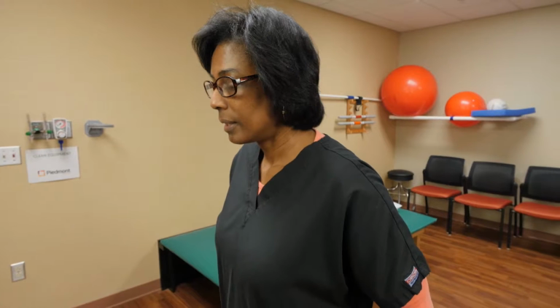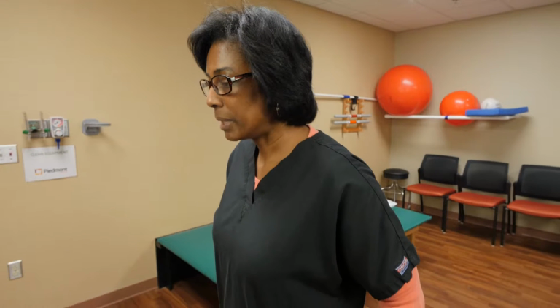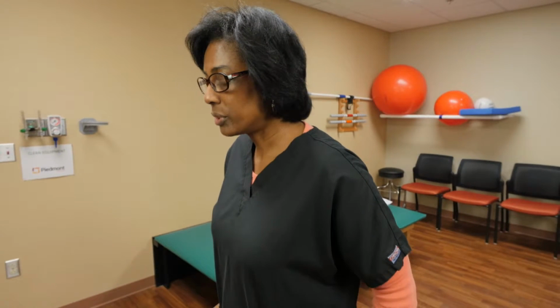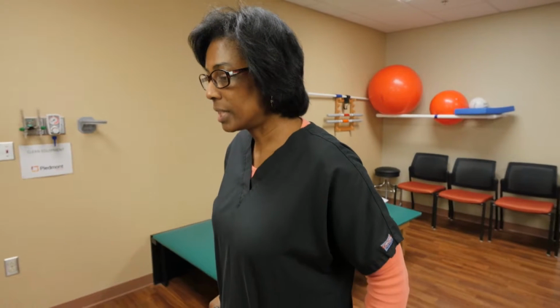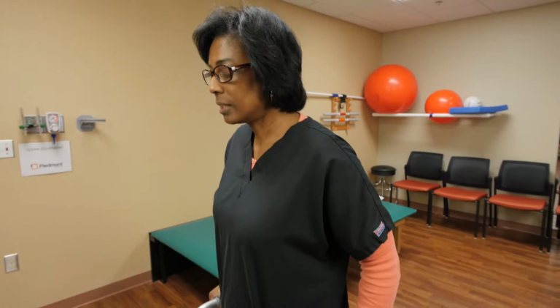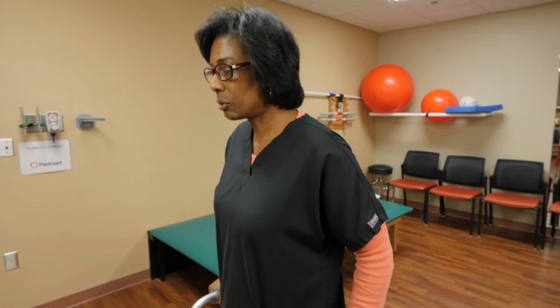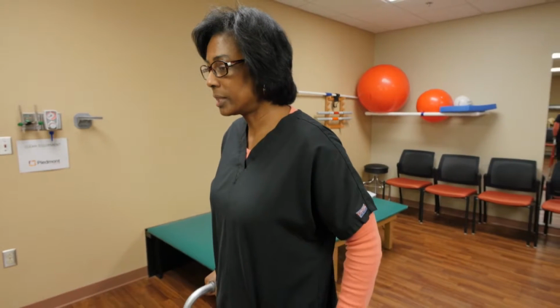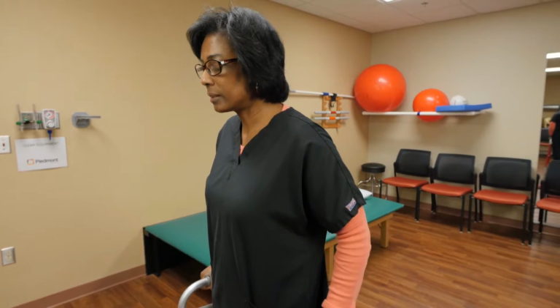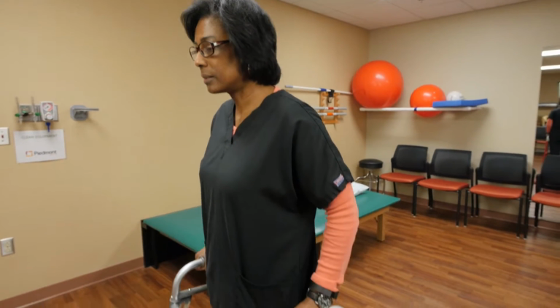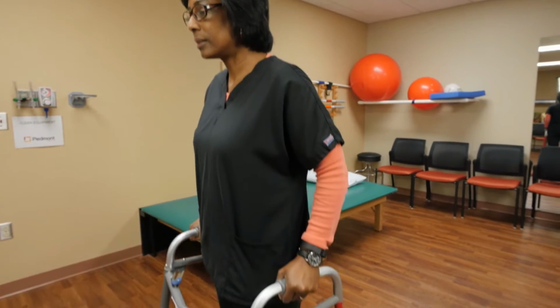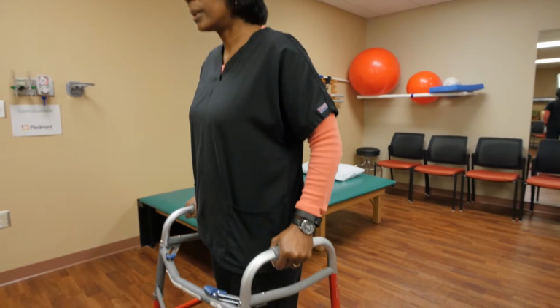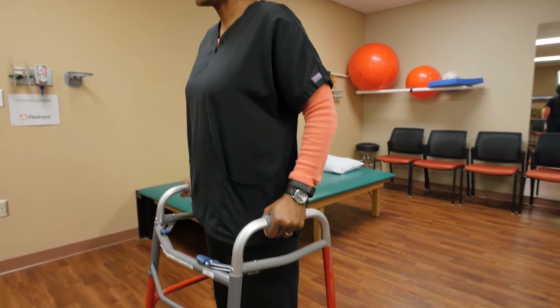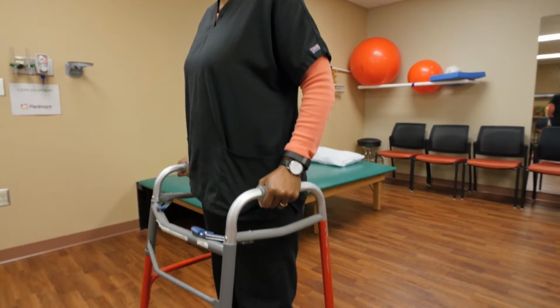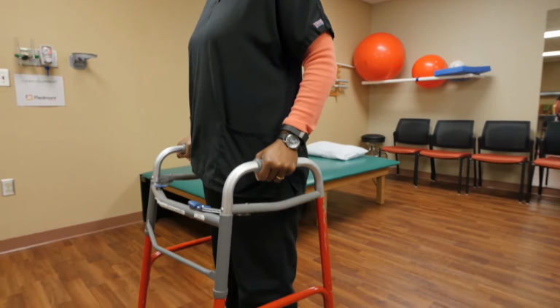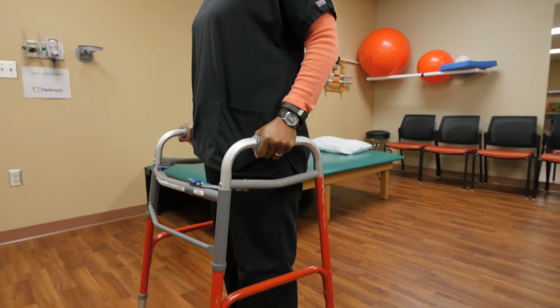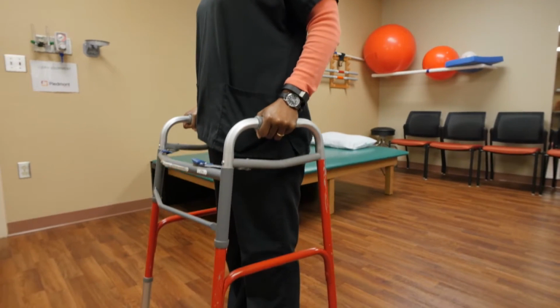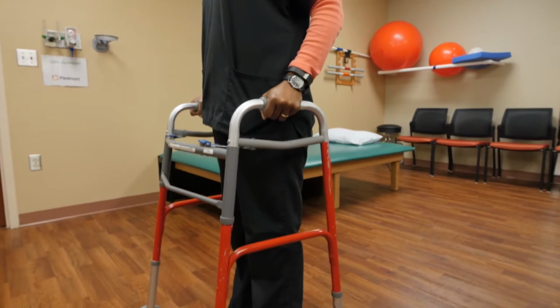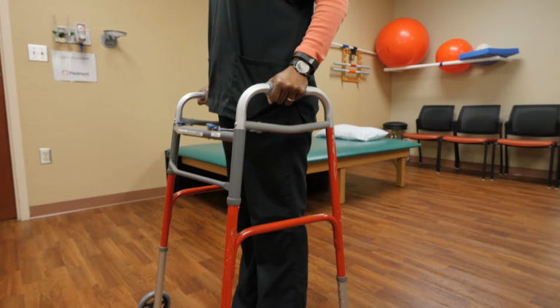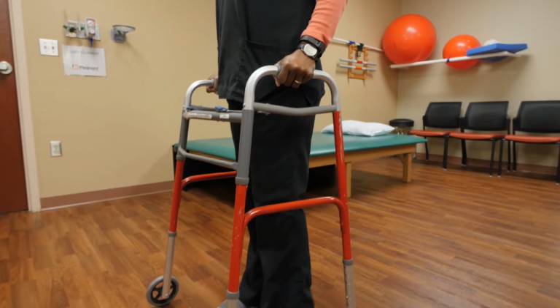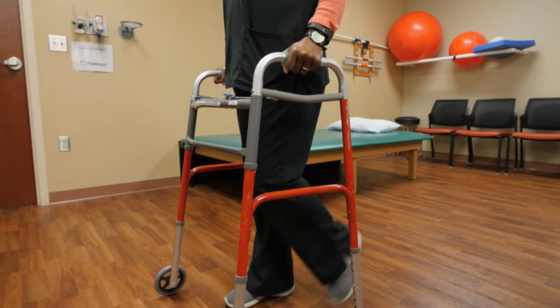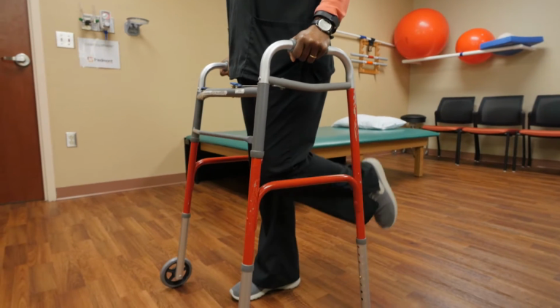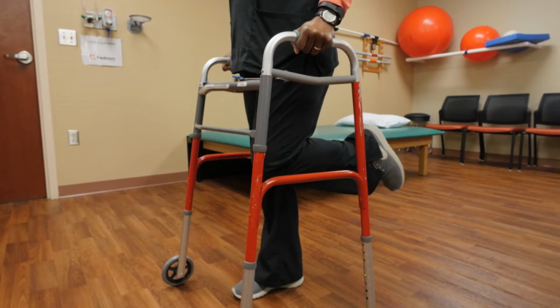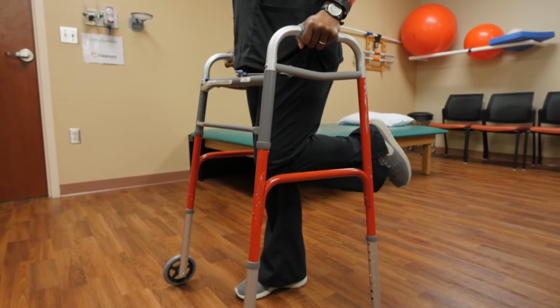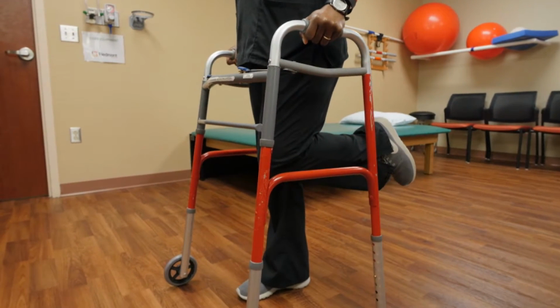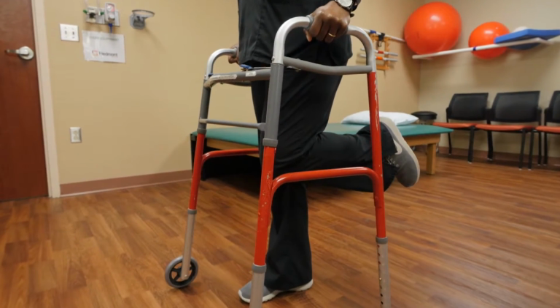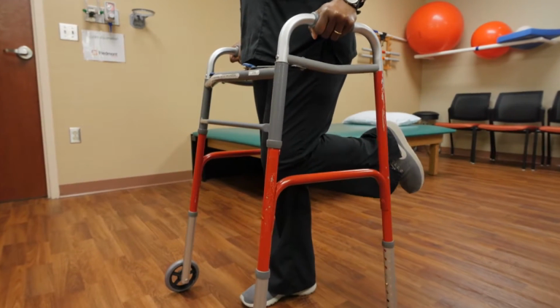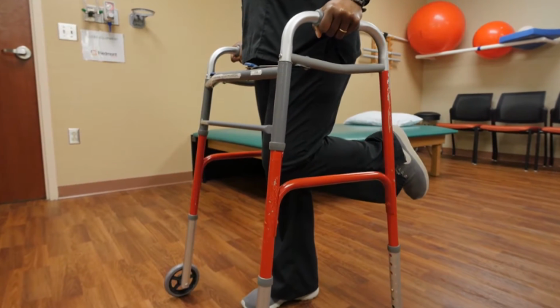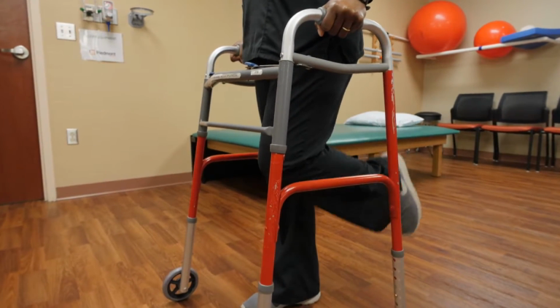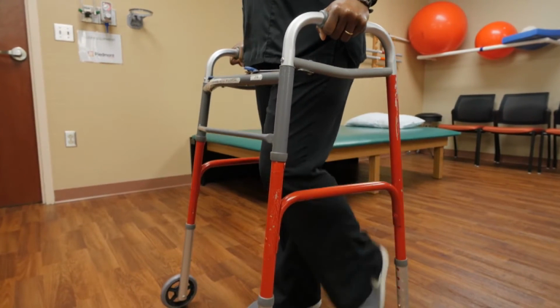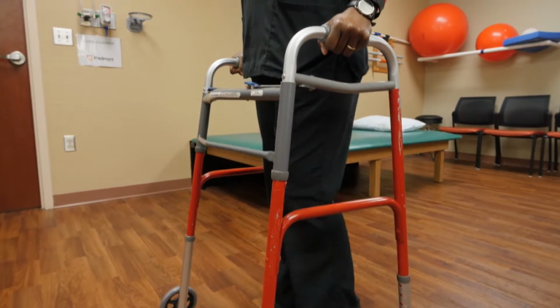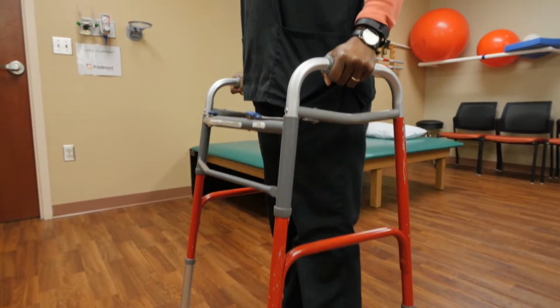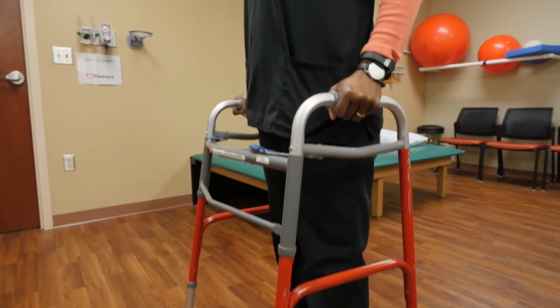Bend your knee, hold it, and back down. Bend and down.